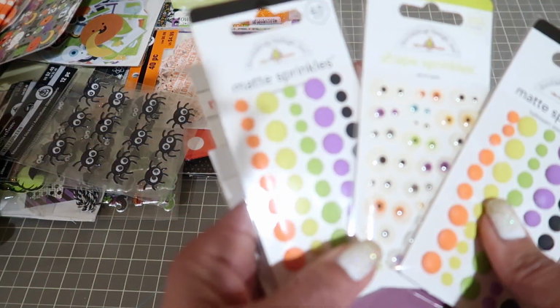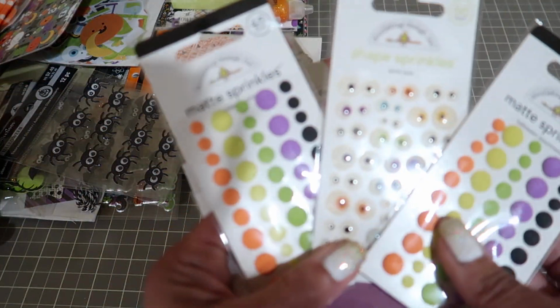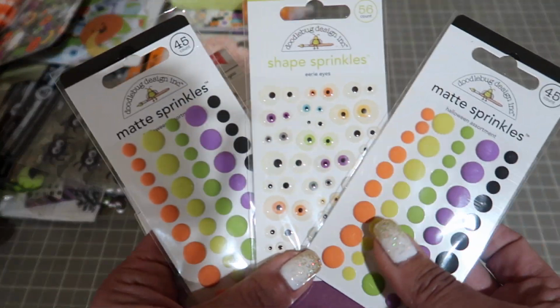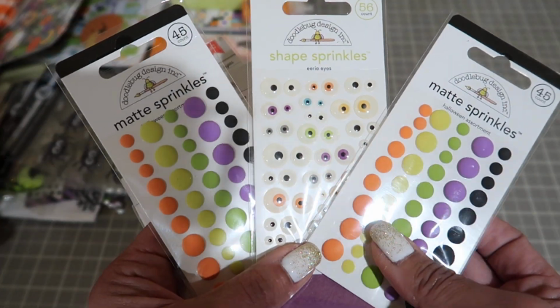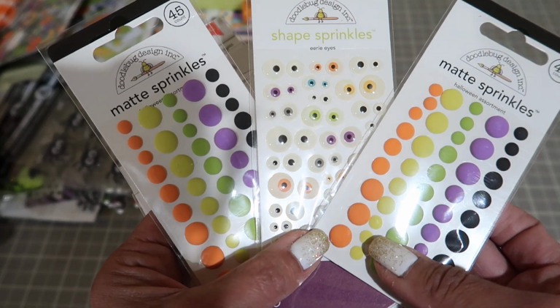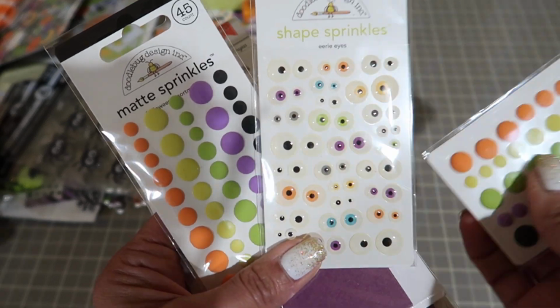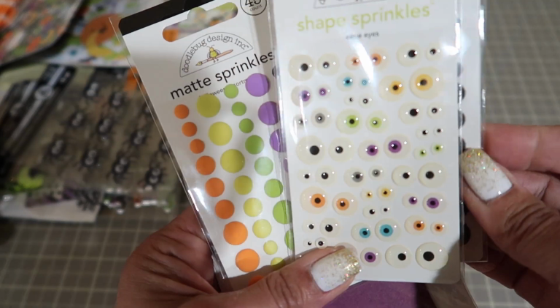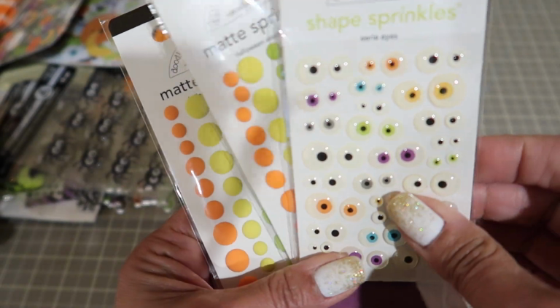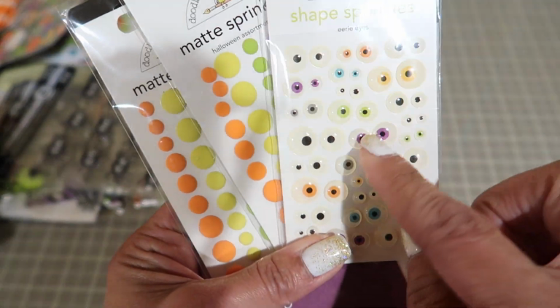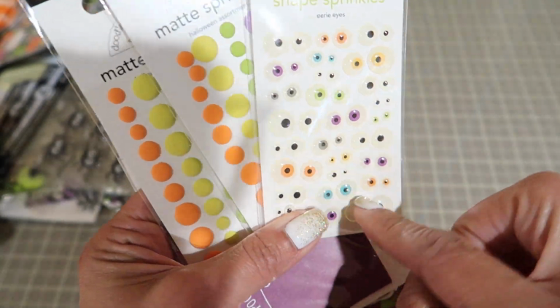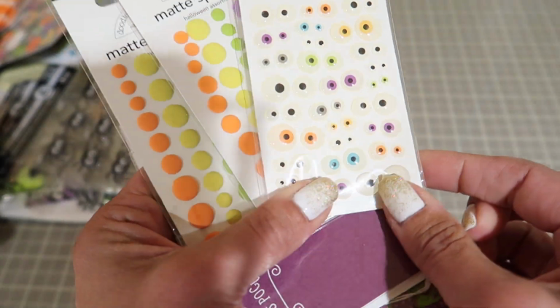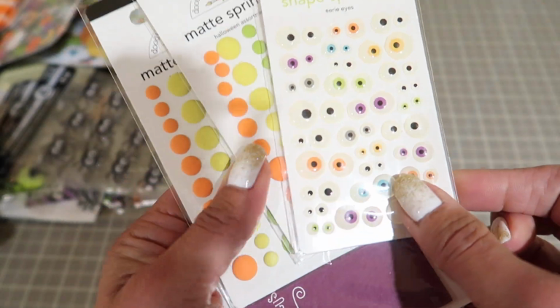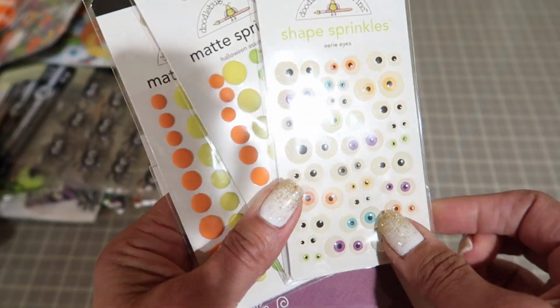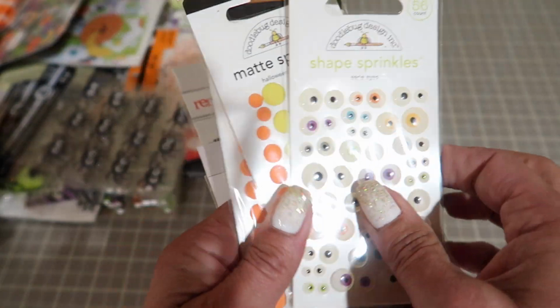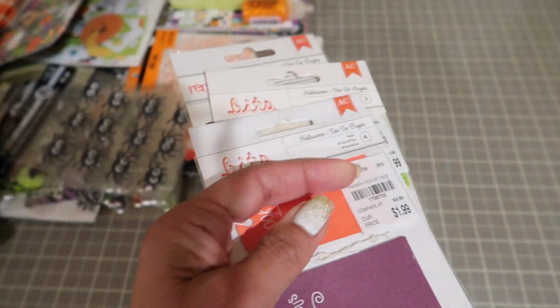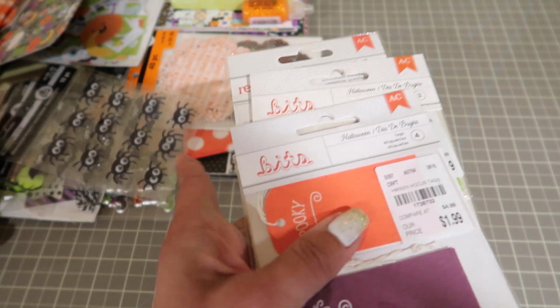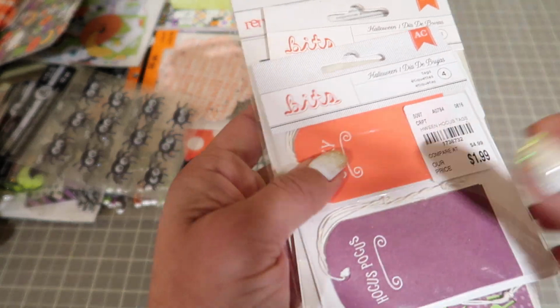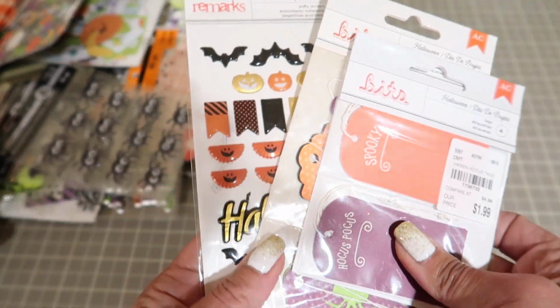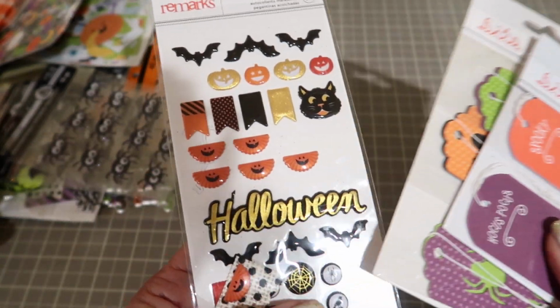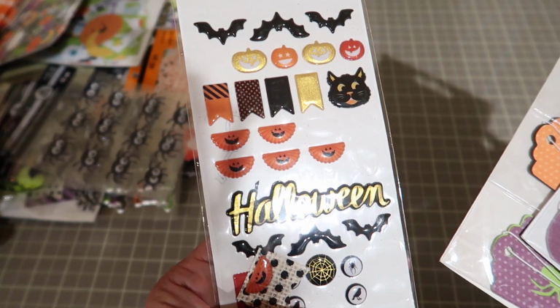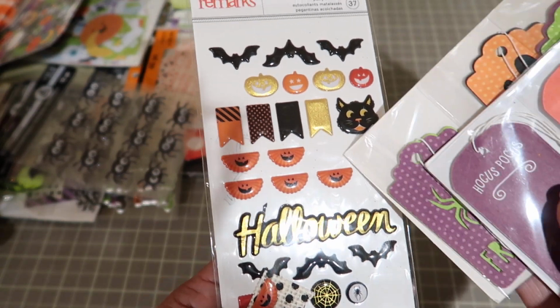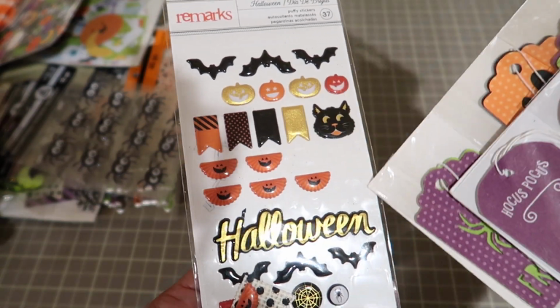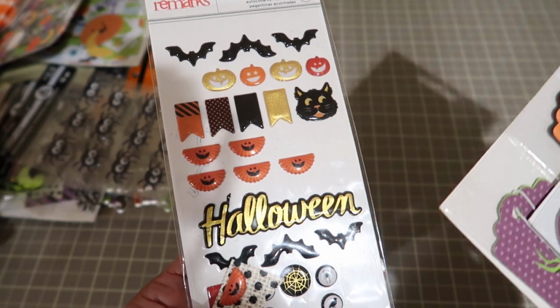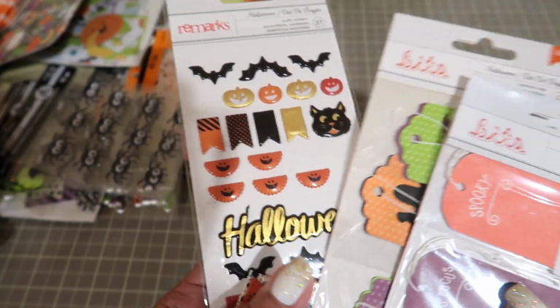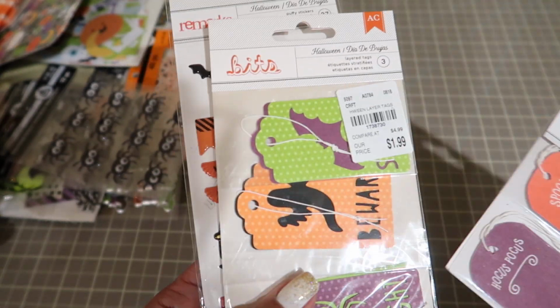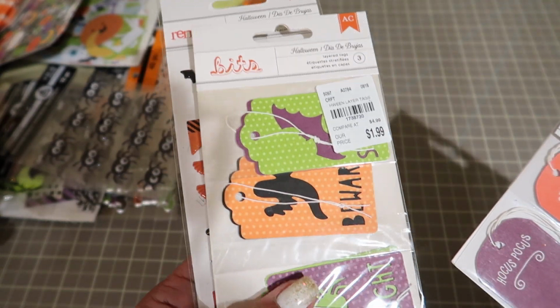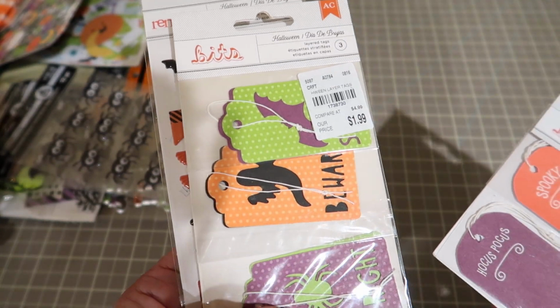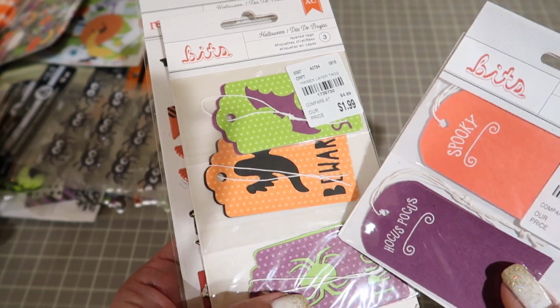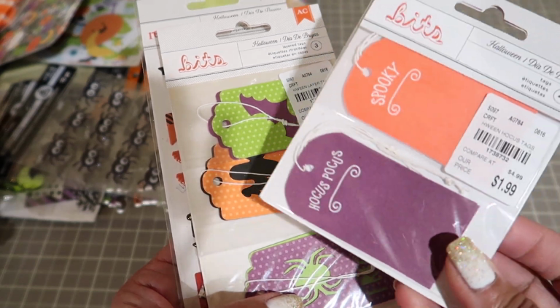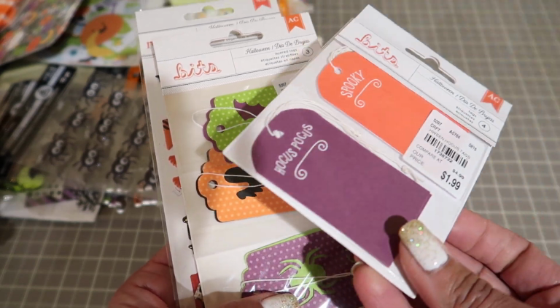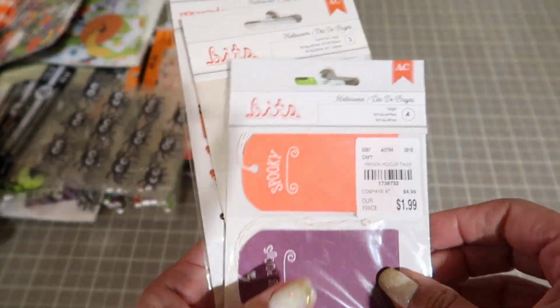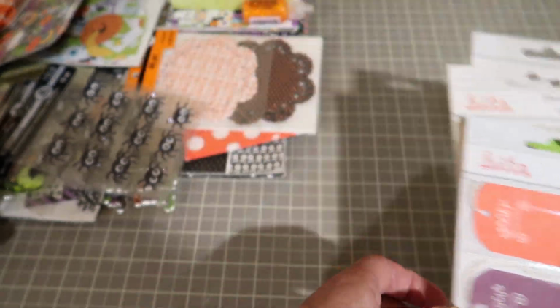You're going to get matte sprinkles from Doodlebug - two of those. And then these funky eyeballs. Then these bits - a couple of them were used. They're tags, and then more tags.